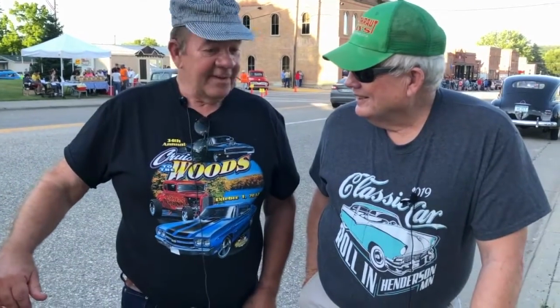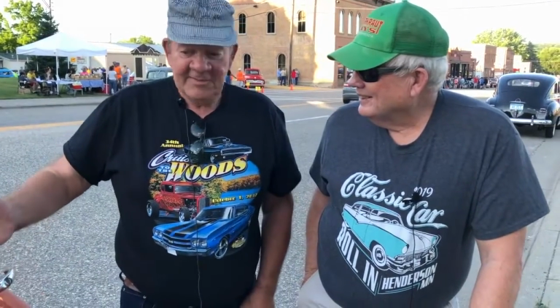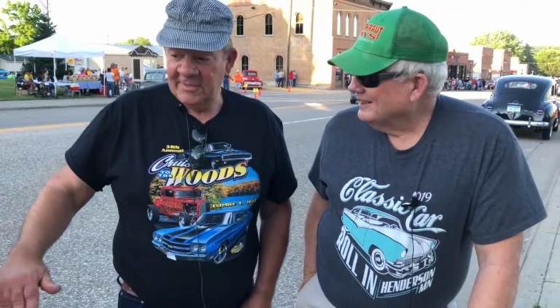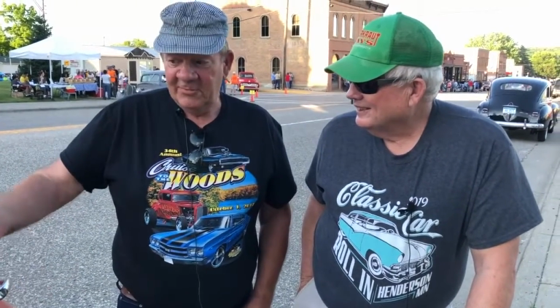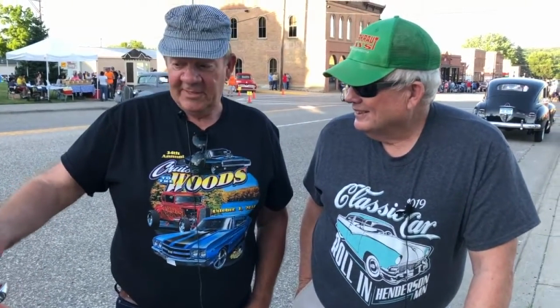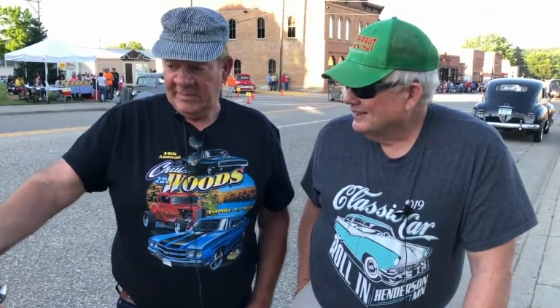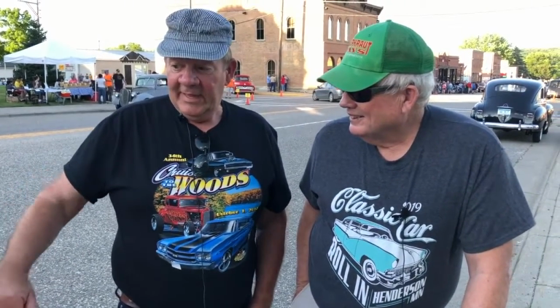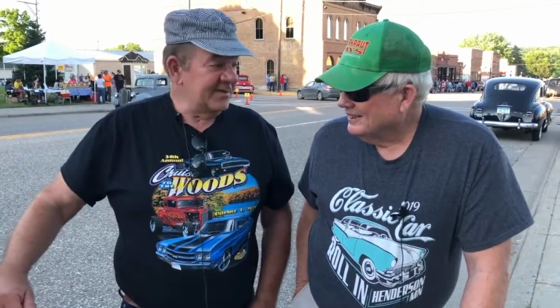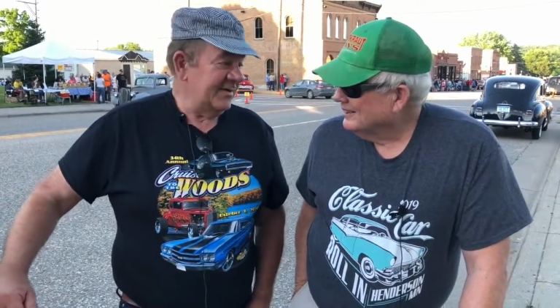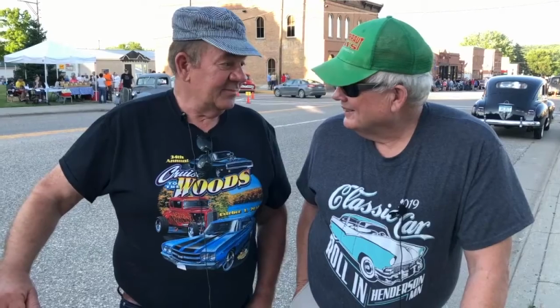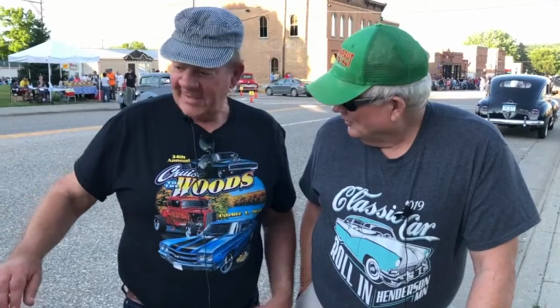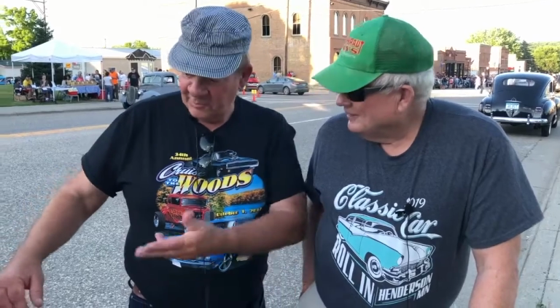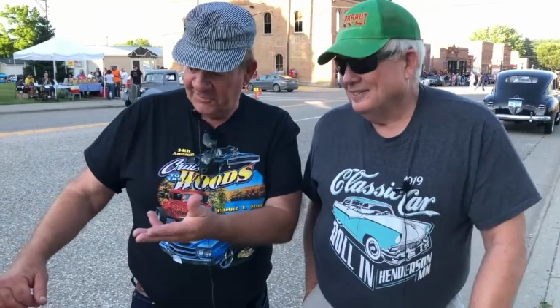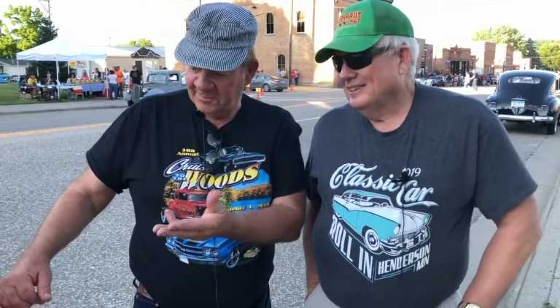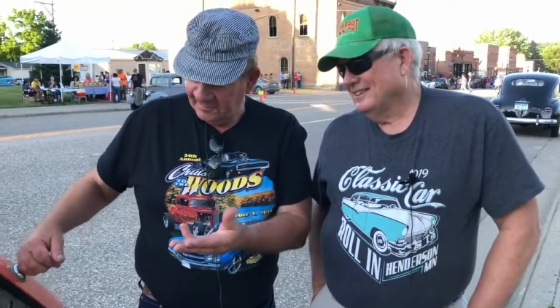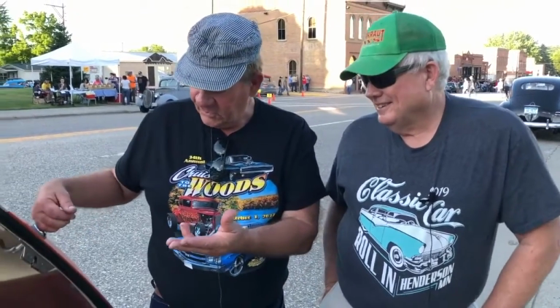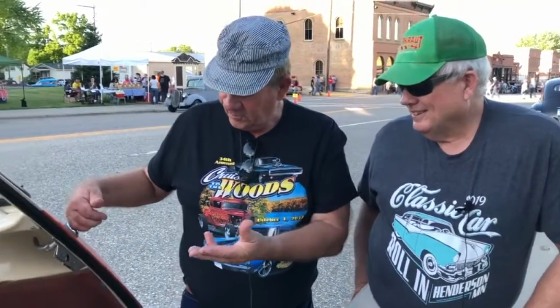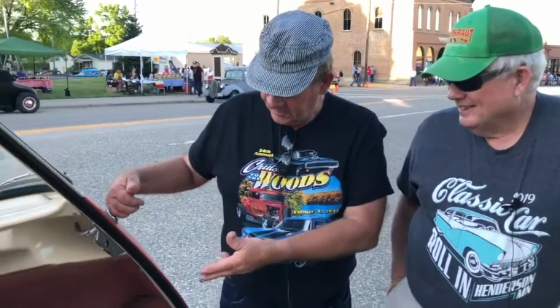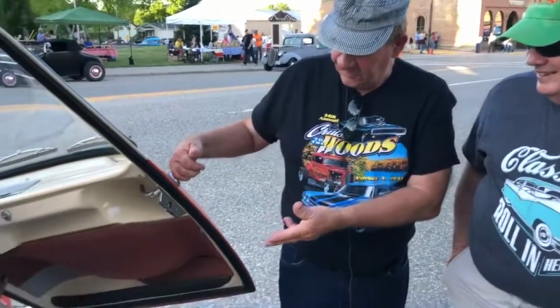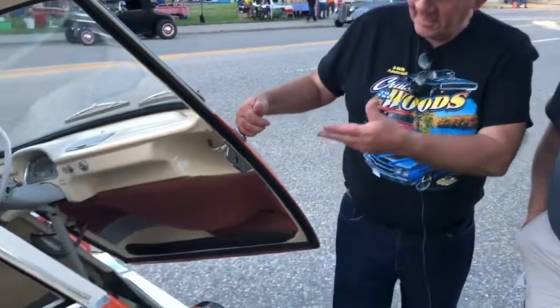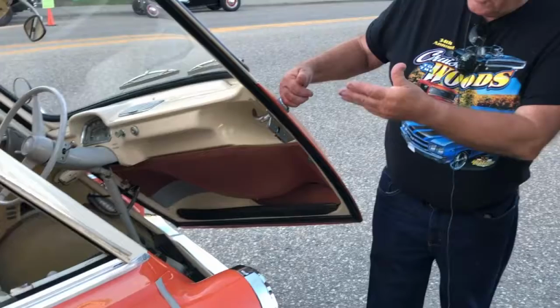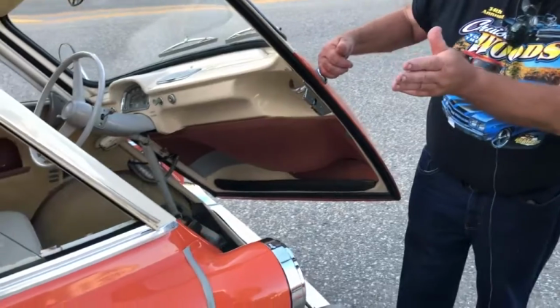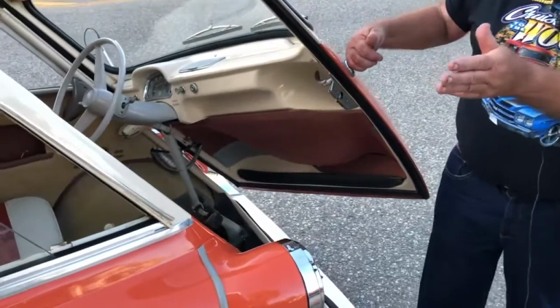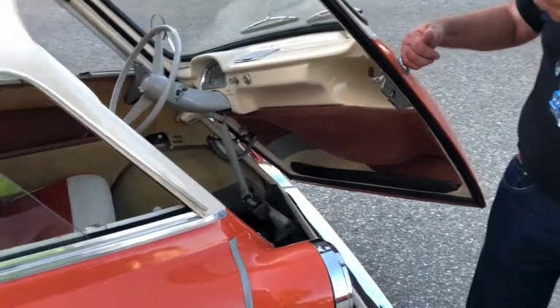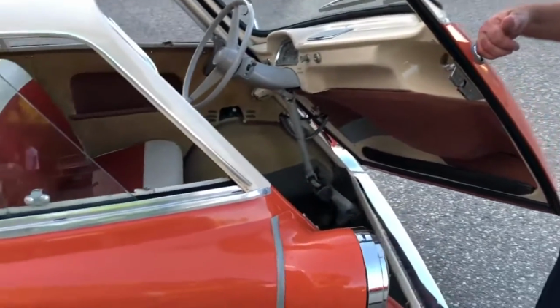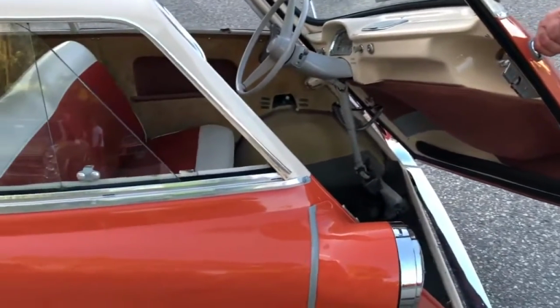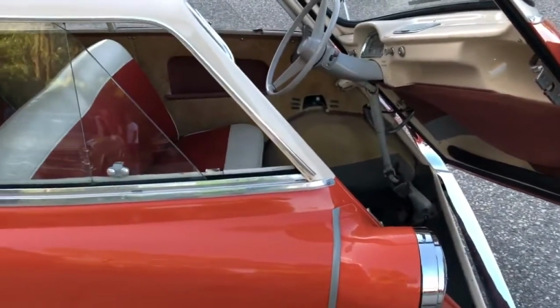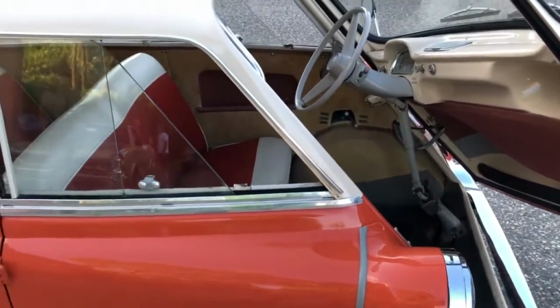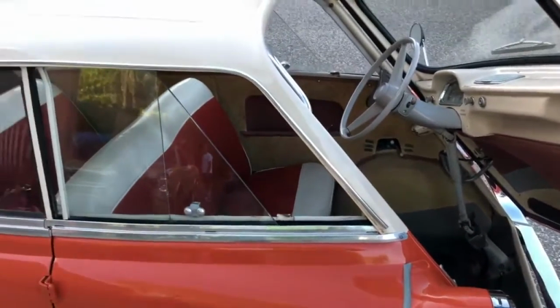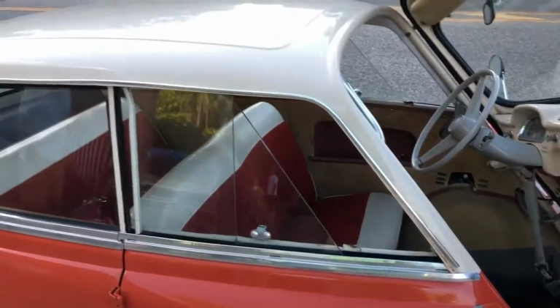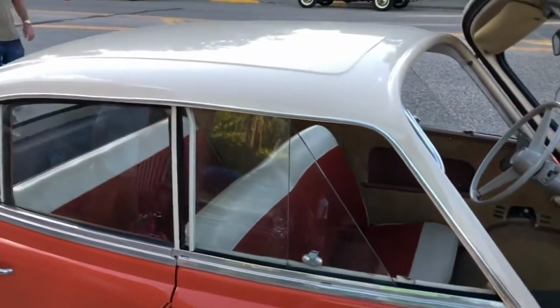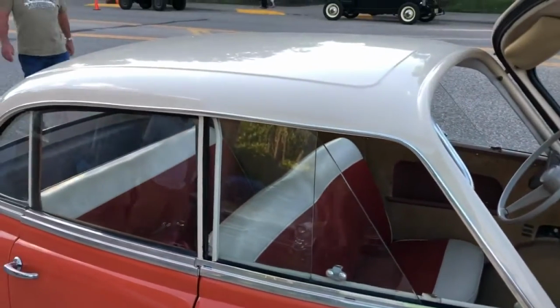He sent me the title and I went to pick it up, and it had seats in it in perfect shape. So original floor mat, original sides. I did put a new headliner in it, but it's basically all original.